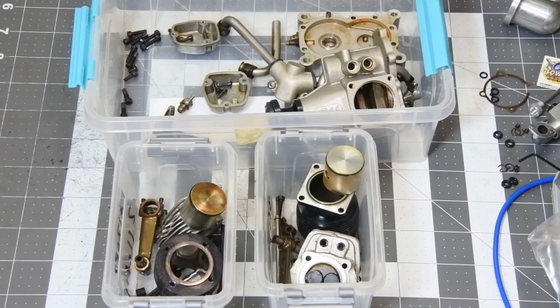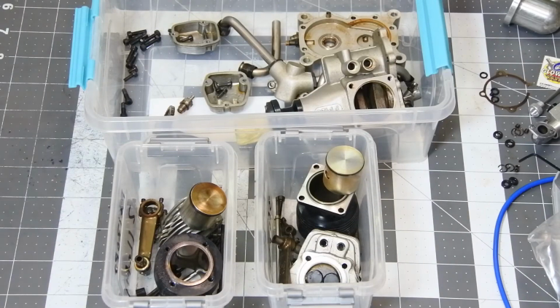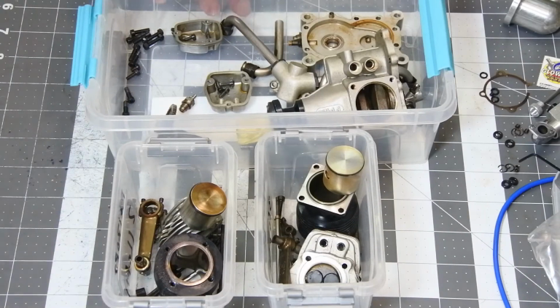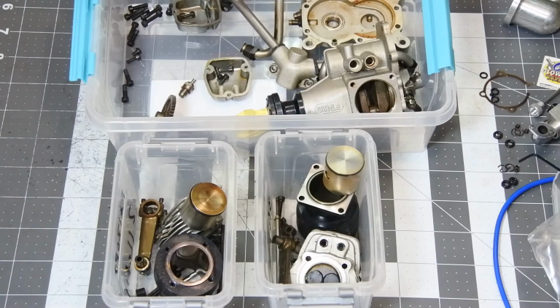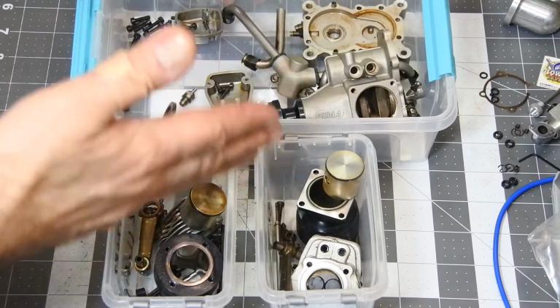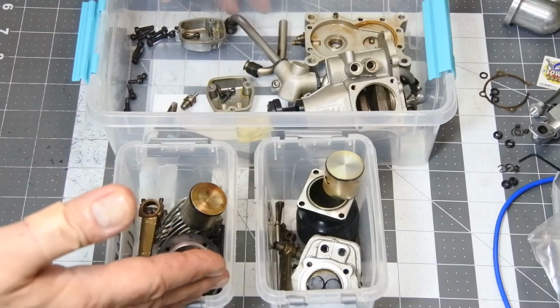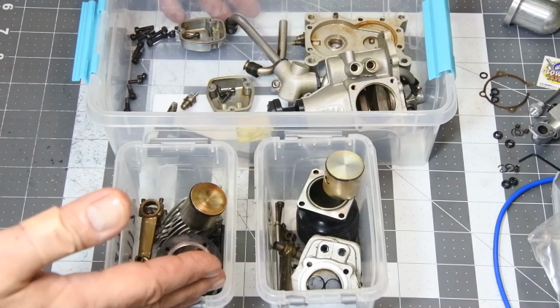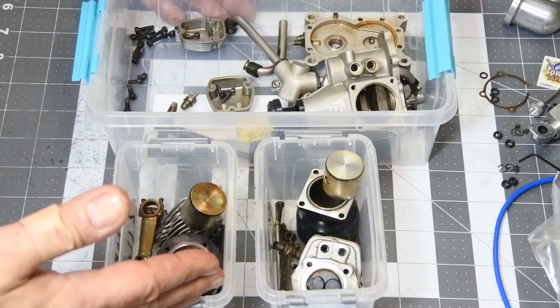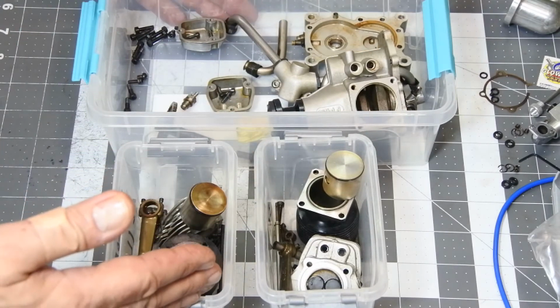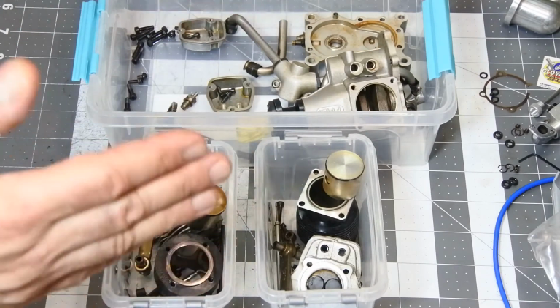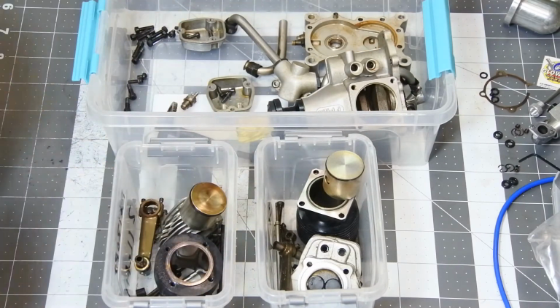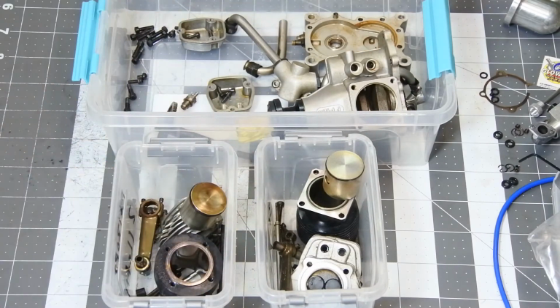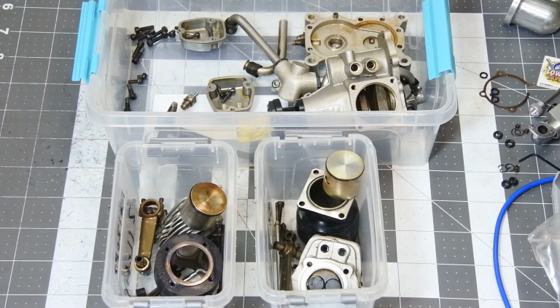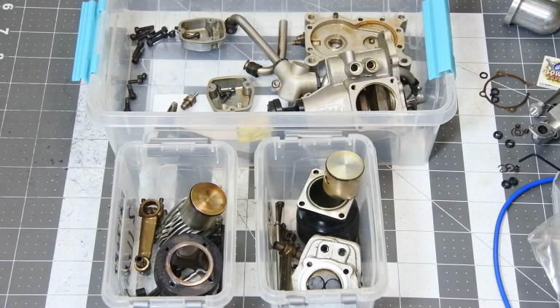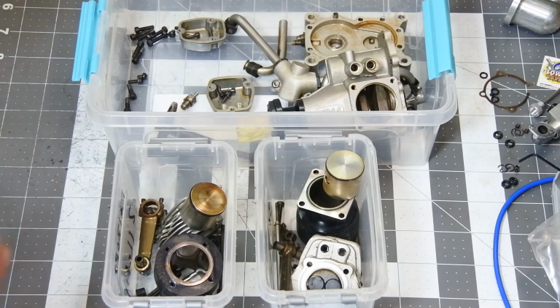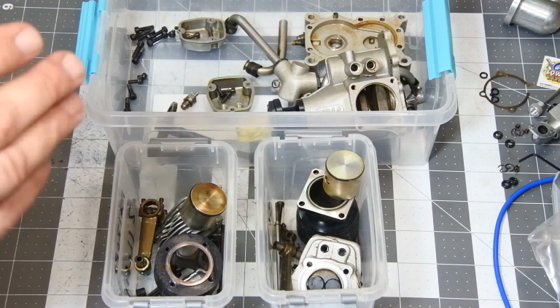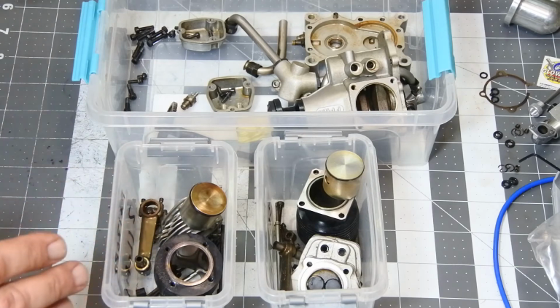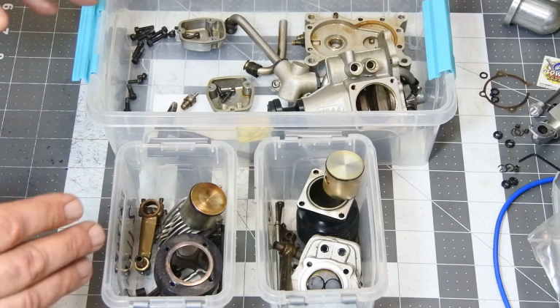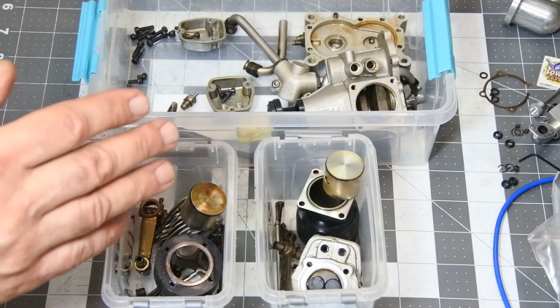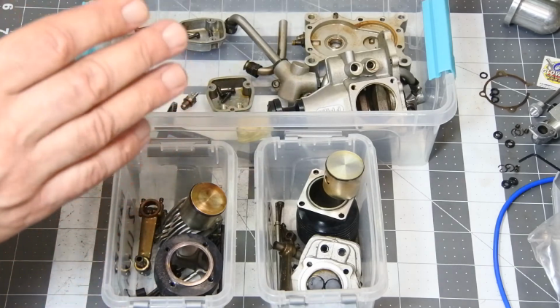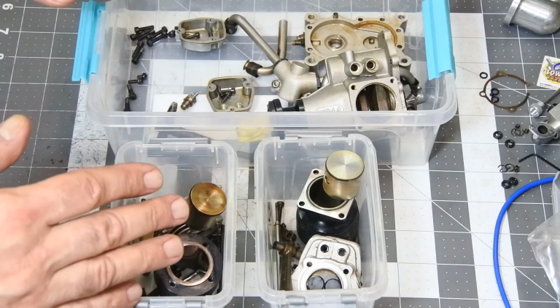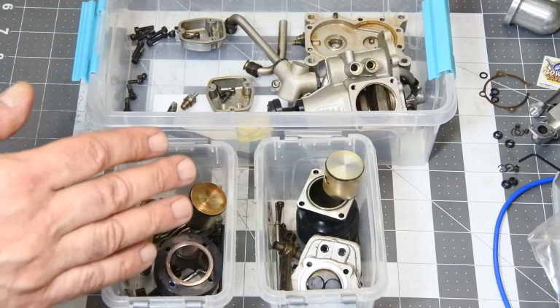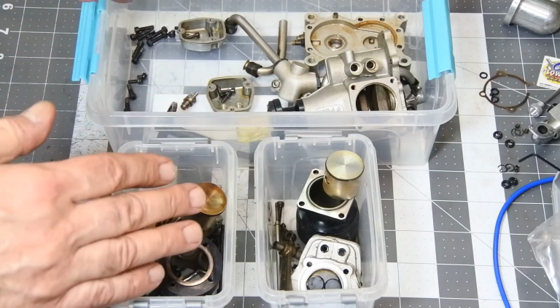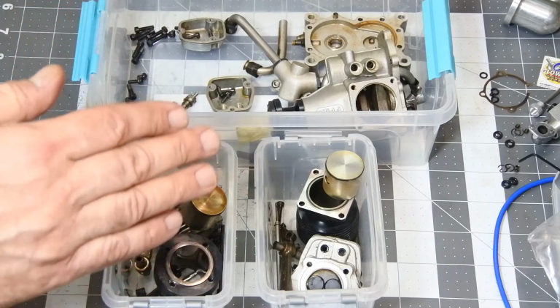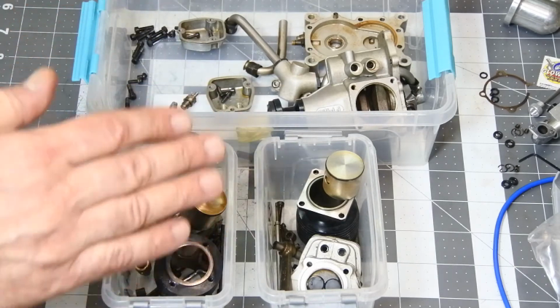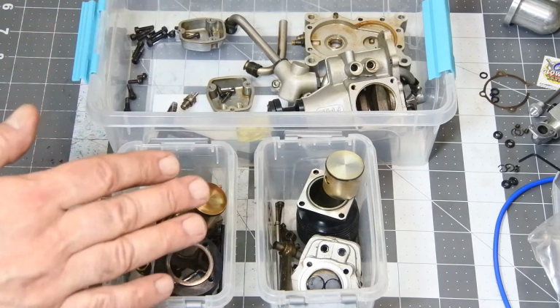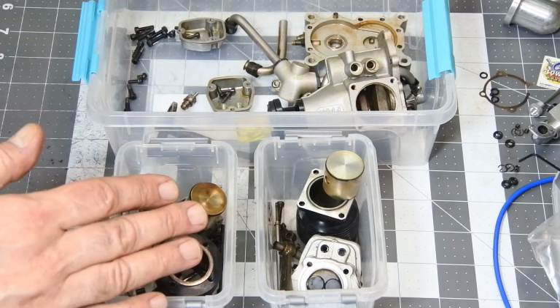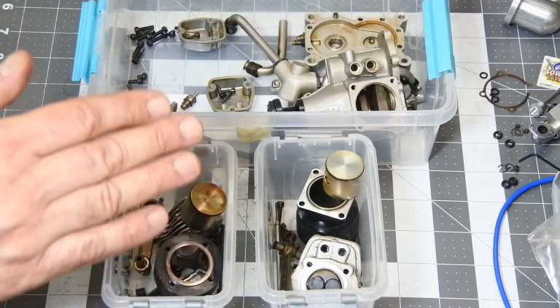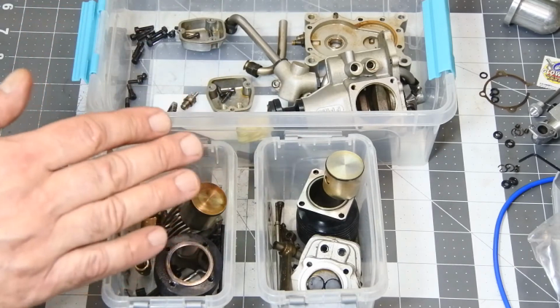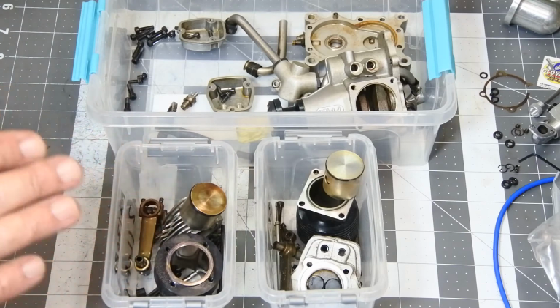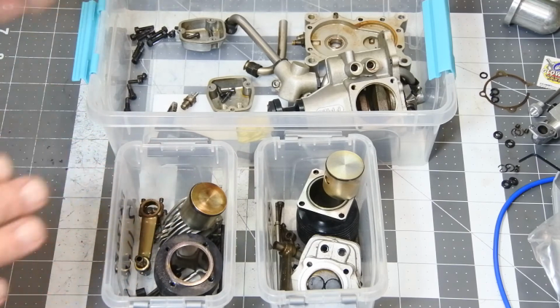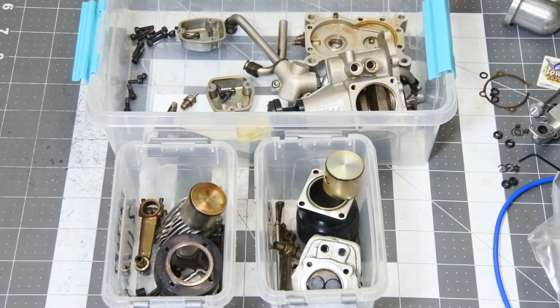Right now, the whole engine is here in three boxes, and it's going to be cleaned in an ultrasonic bath, as per normal procedure.